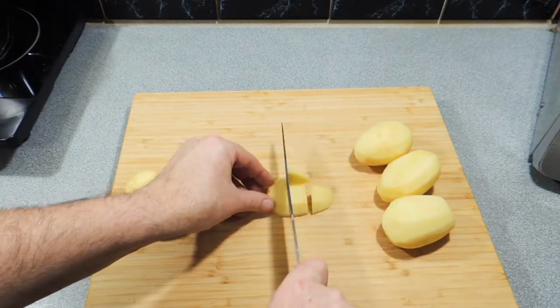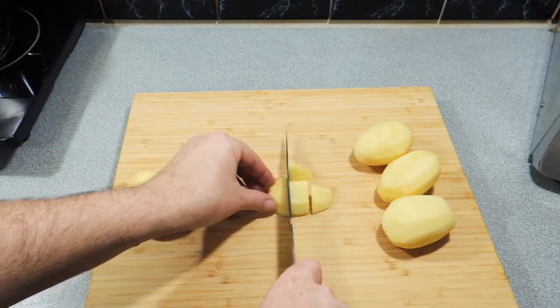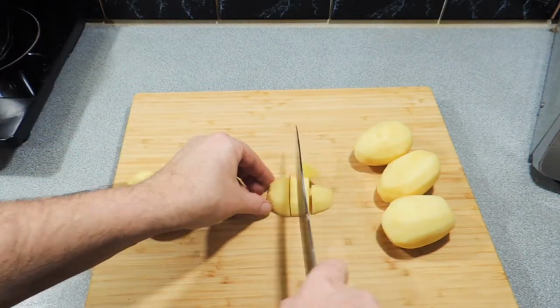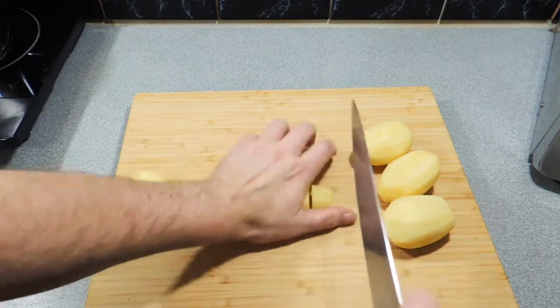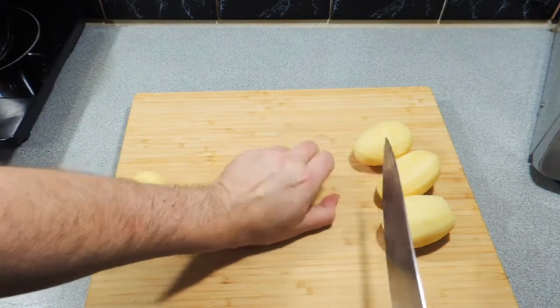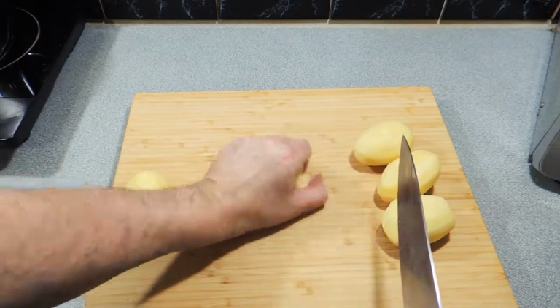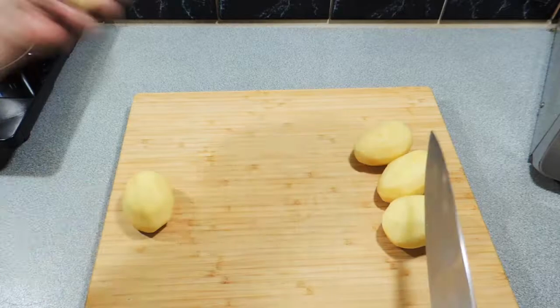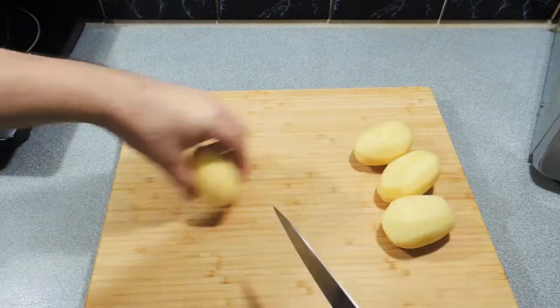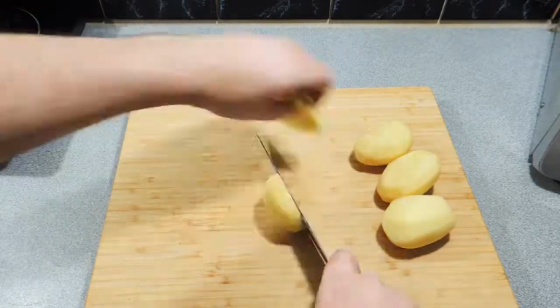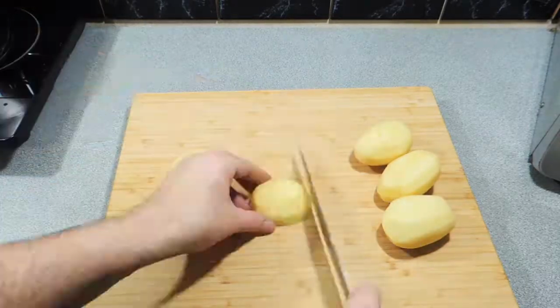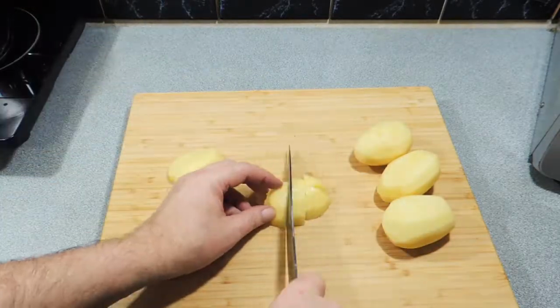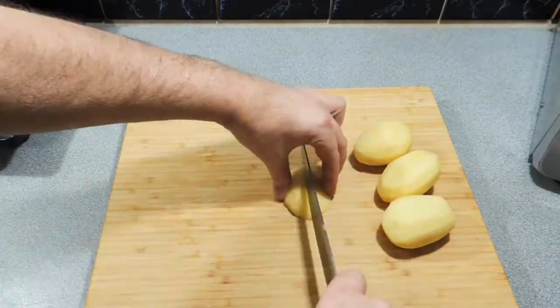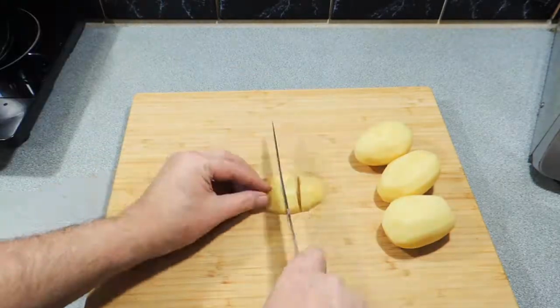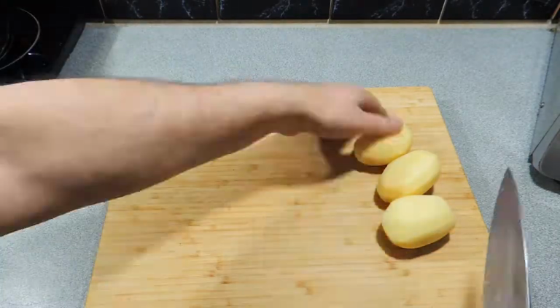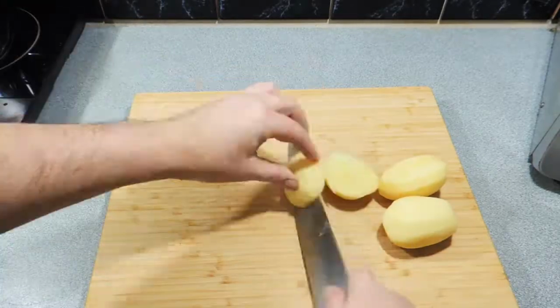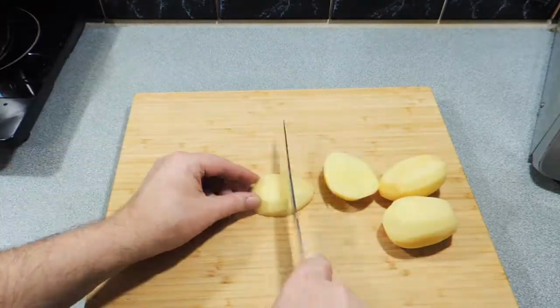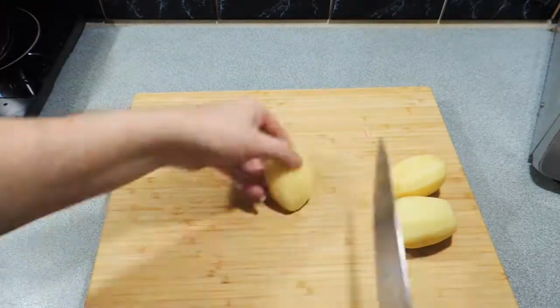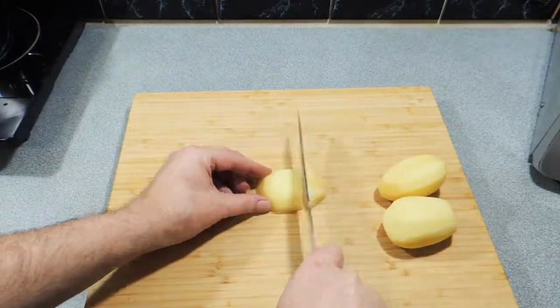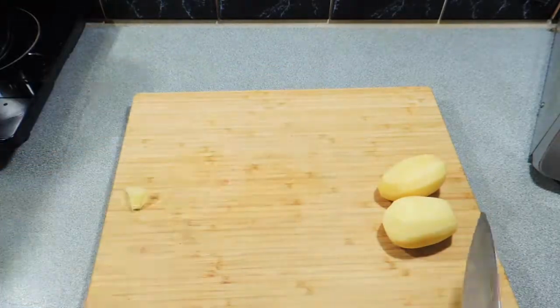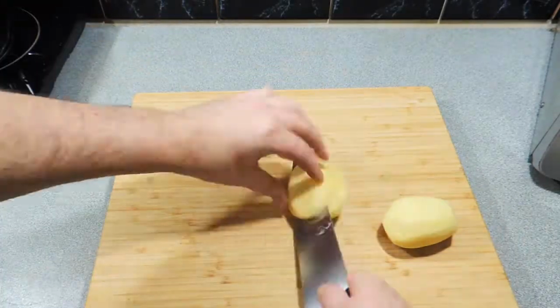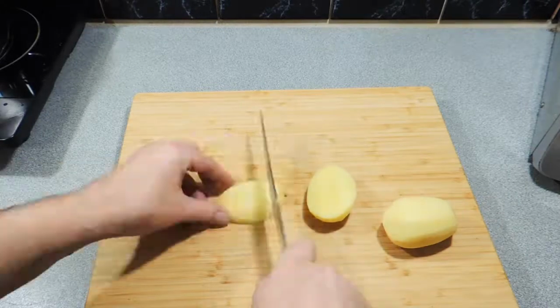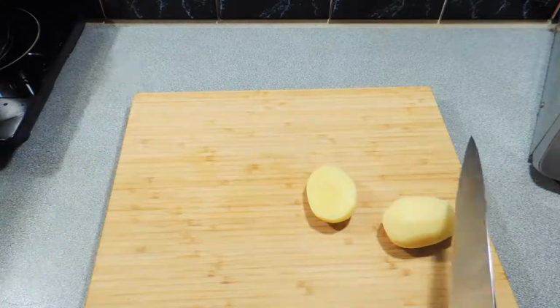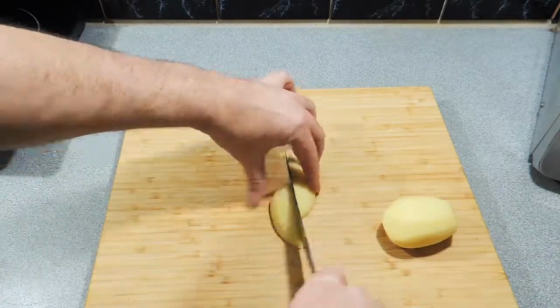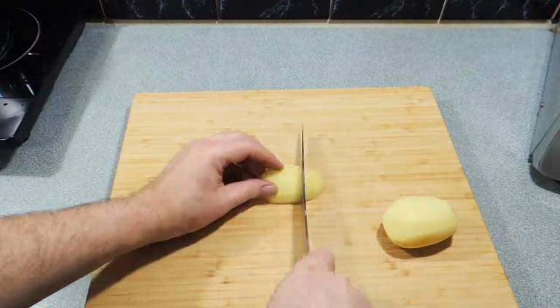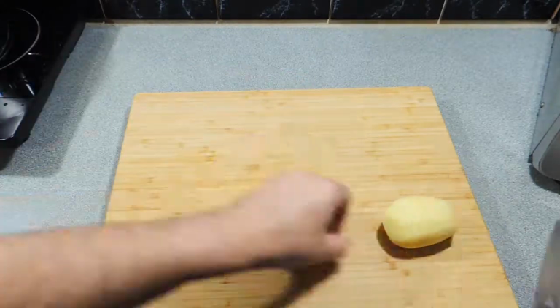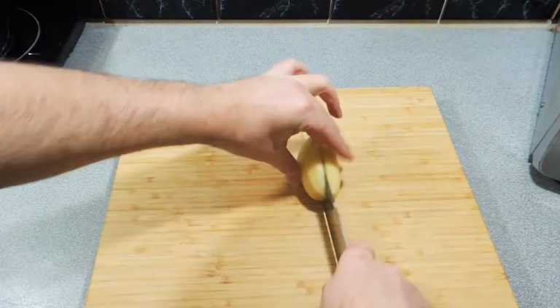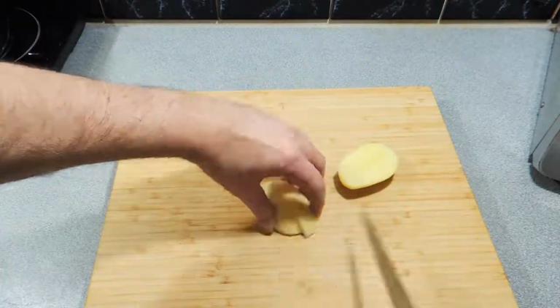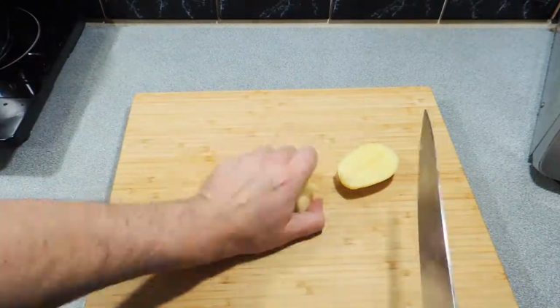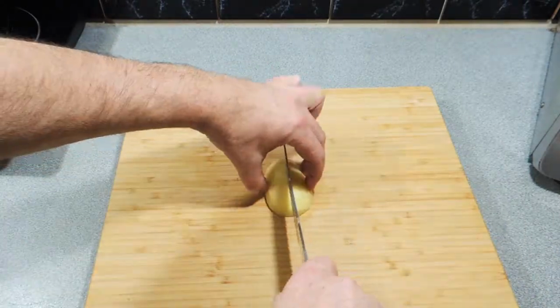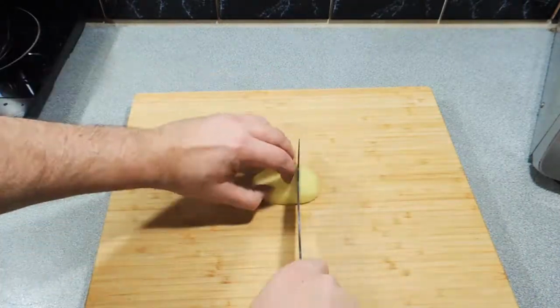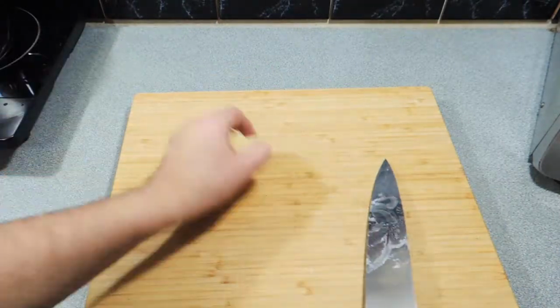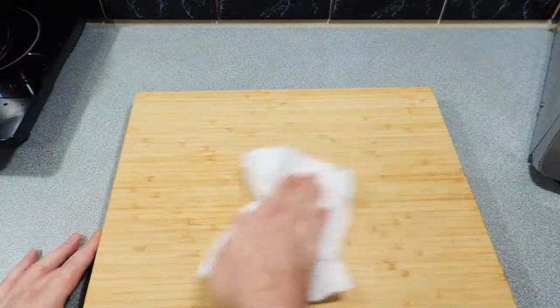I allow about two to two and a half potatoes per person for an average meal. If it's a bit of a party, just allow three potatoes per person.